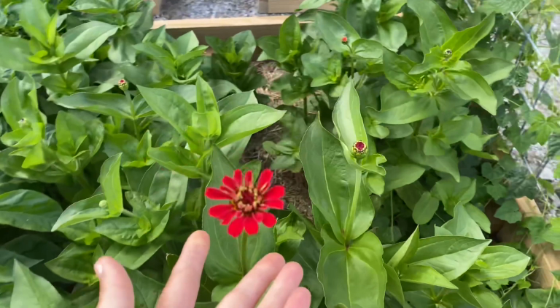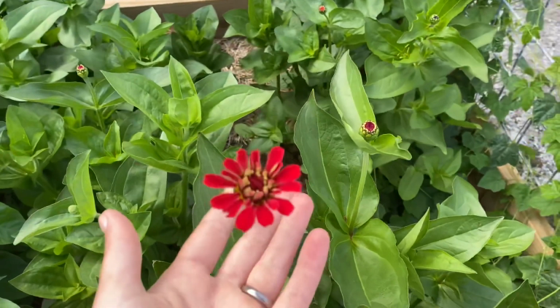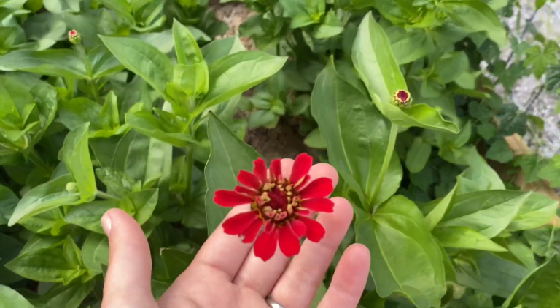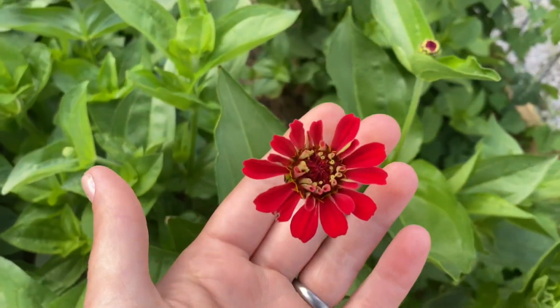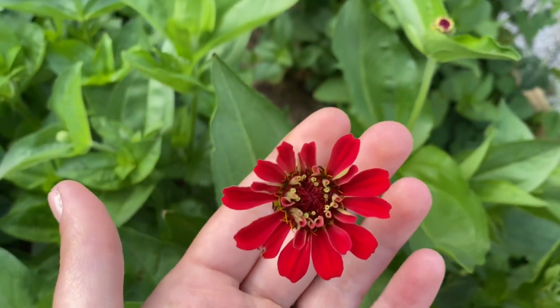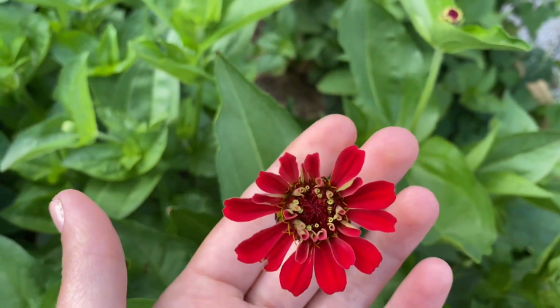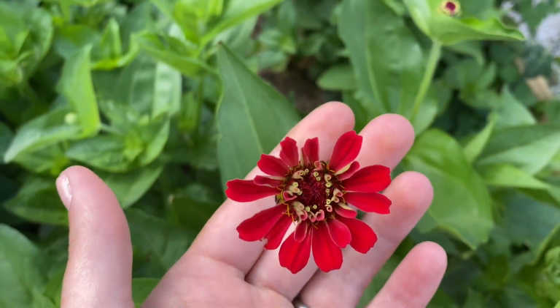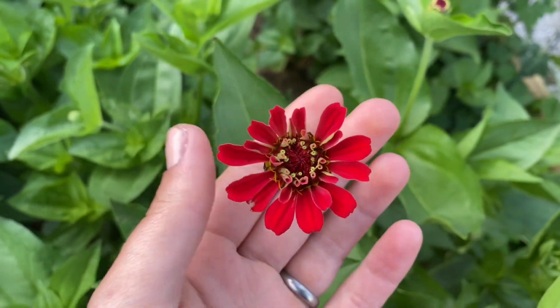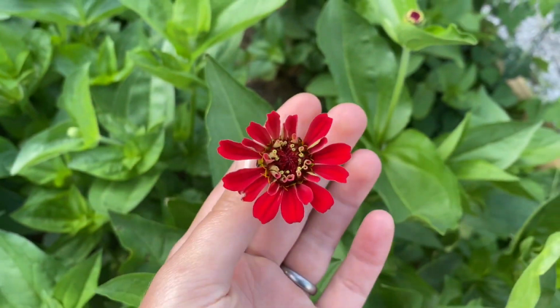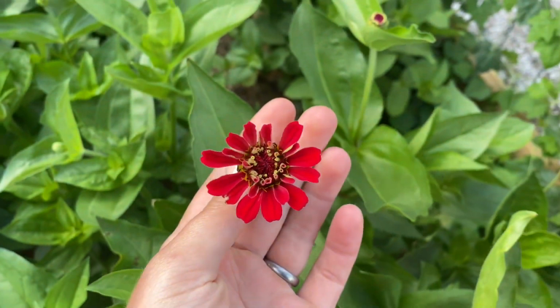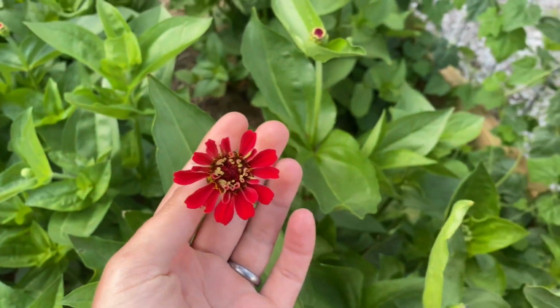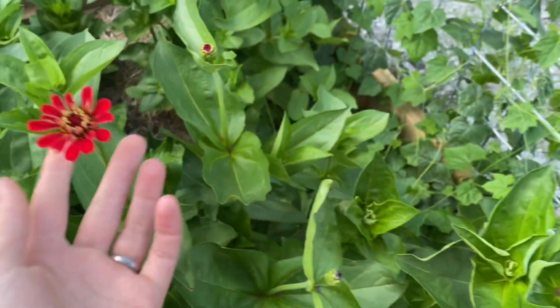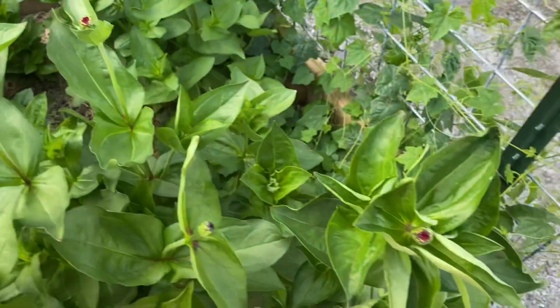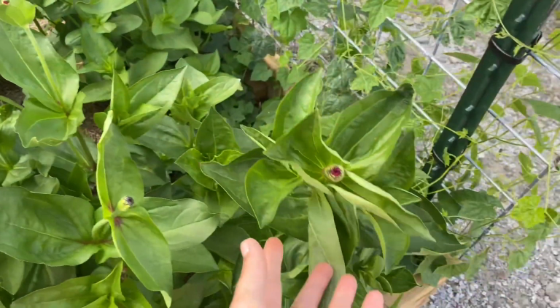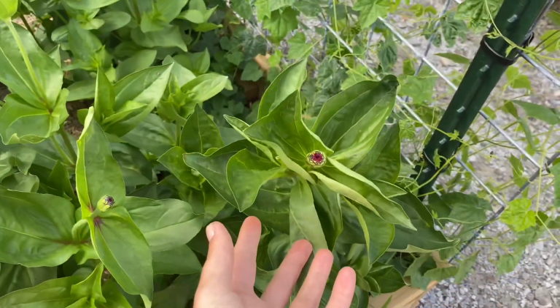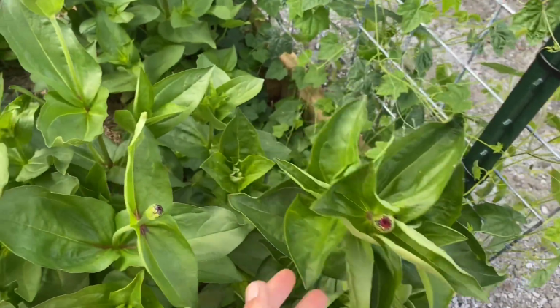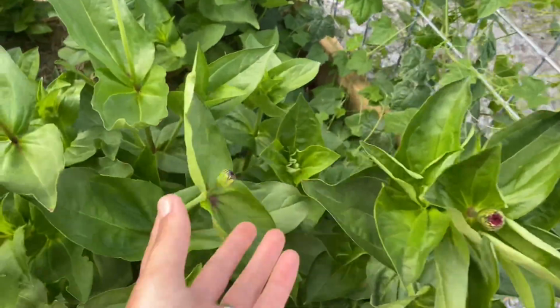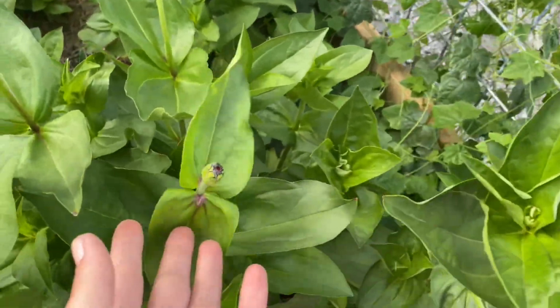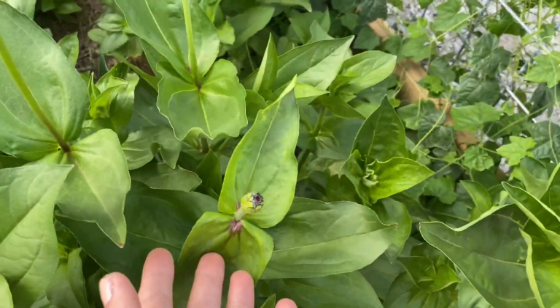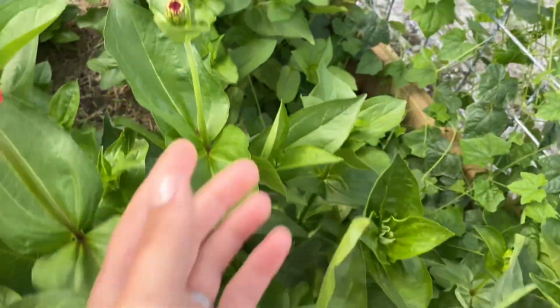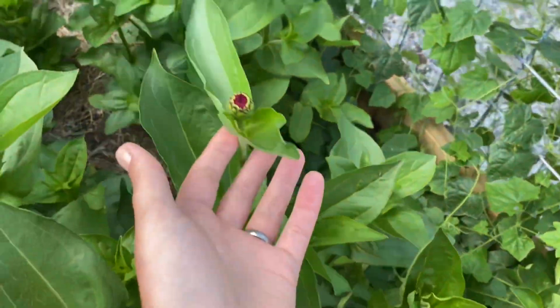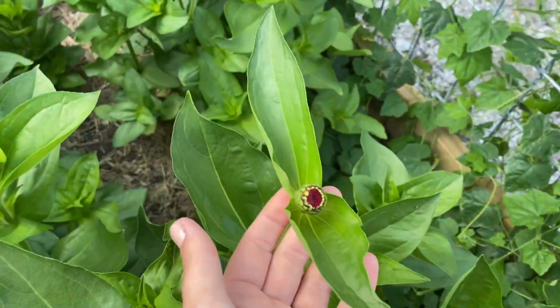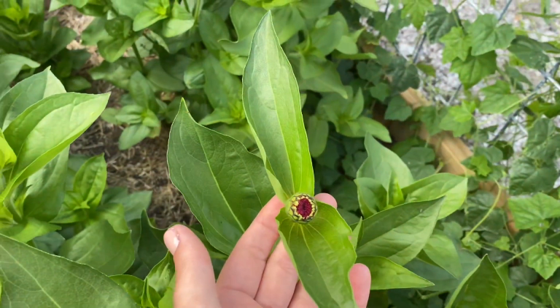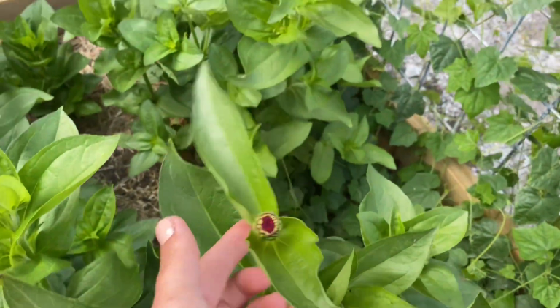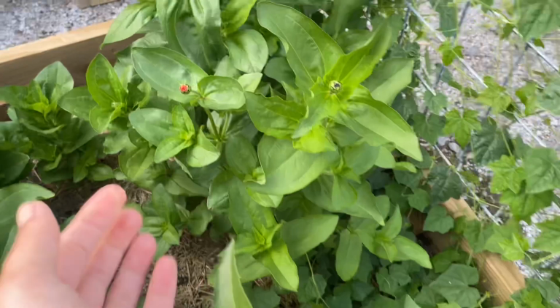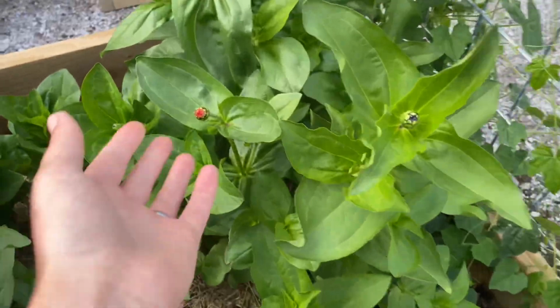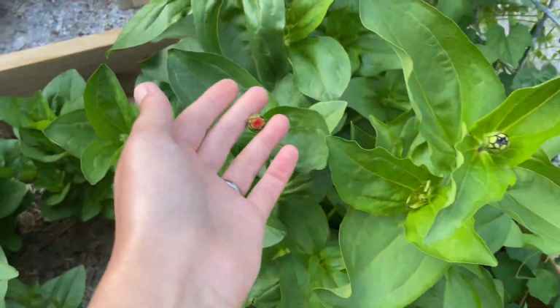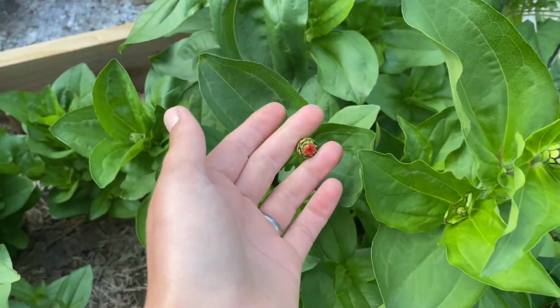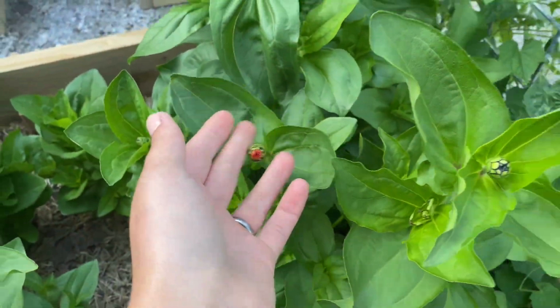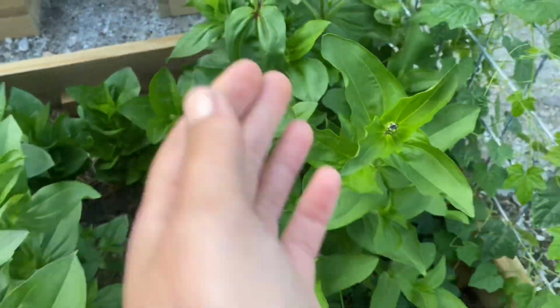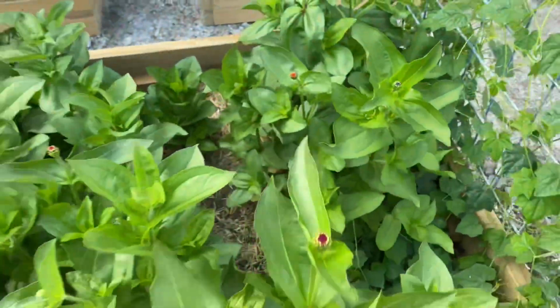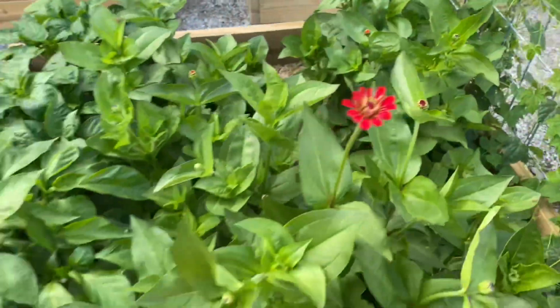Look — my first zinnia is starting to open, and all of these are getting ready. I am so excited for this. It is going to be so, so pretty. I can't wait.